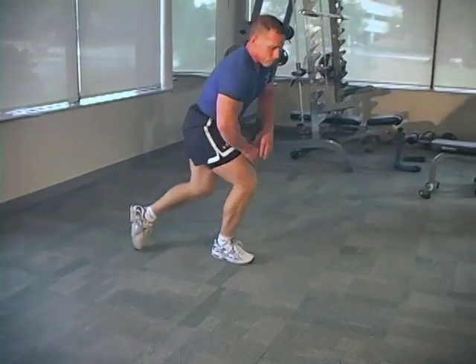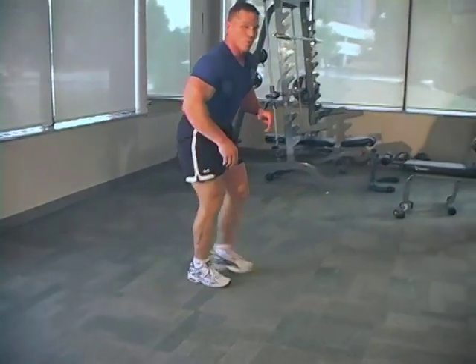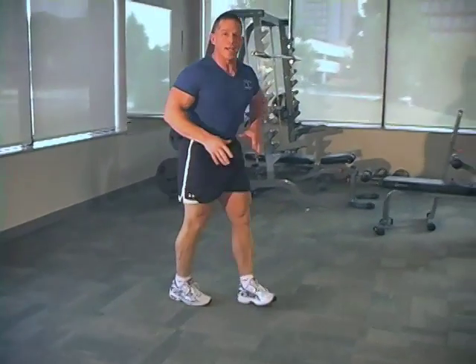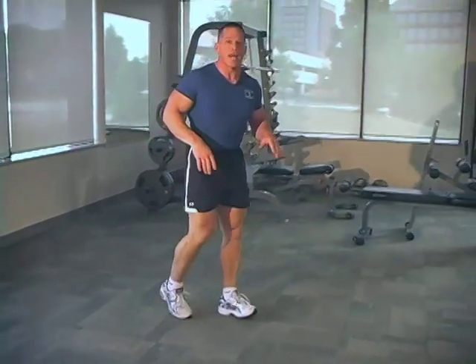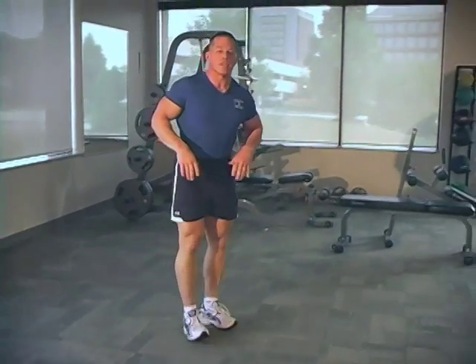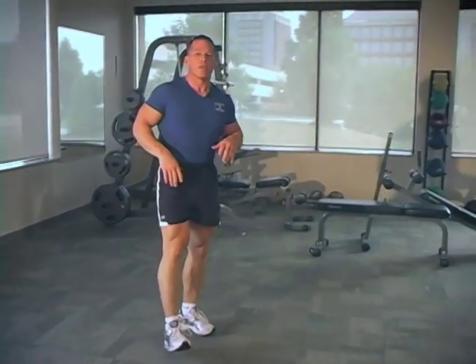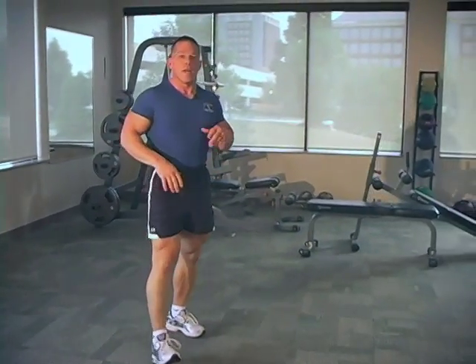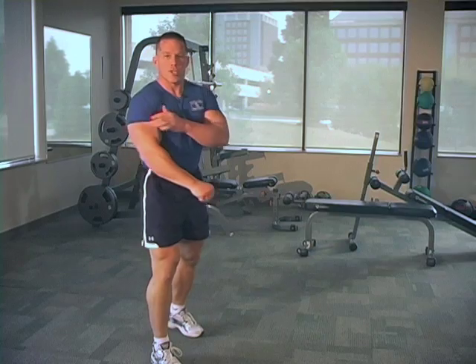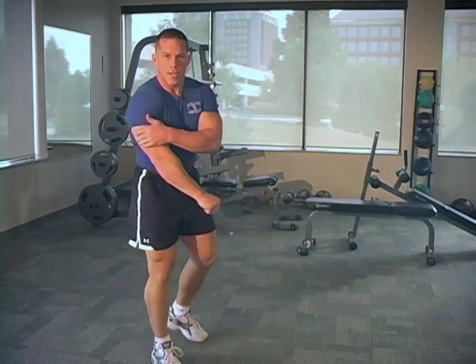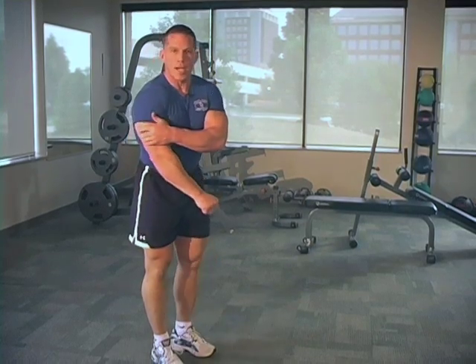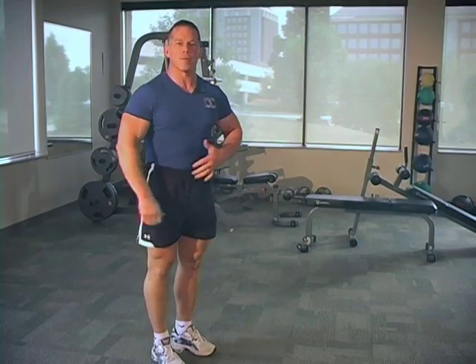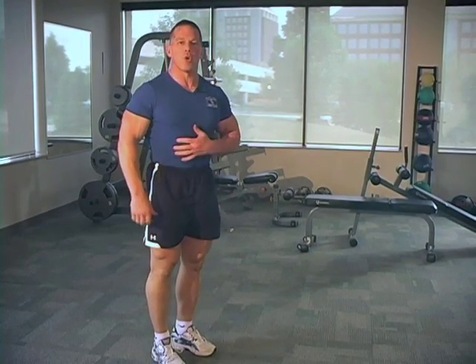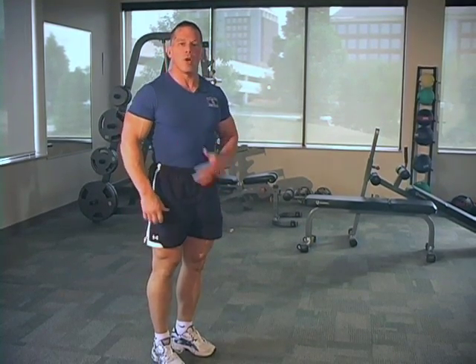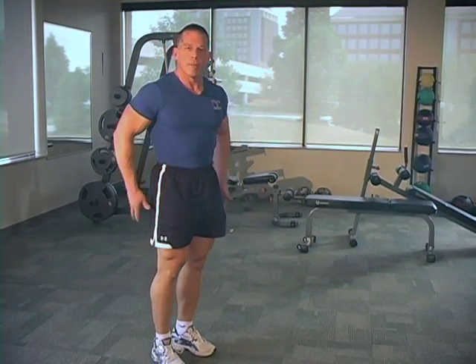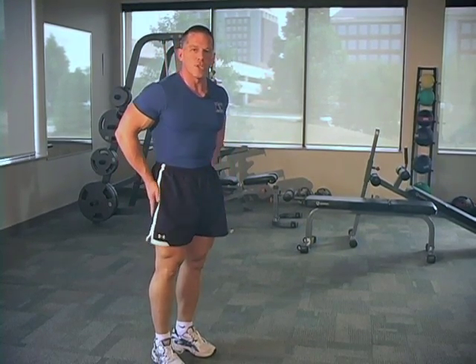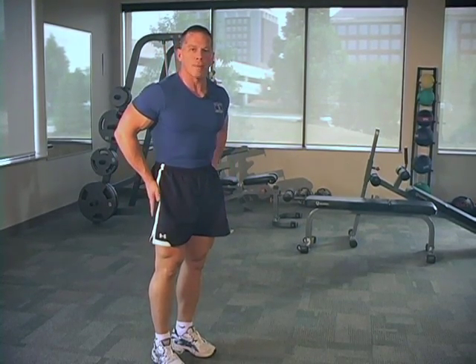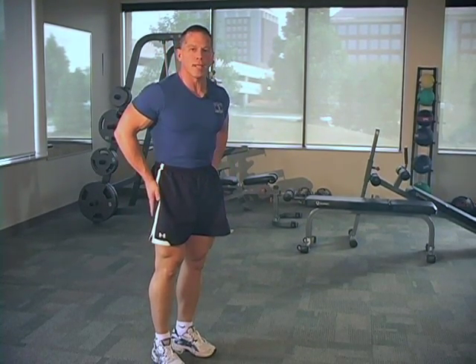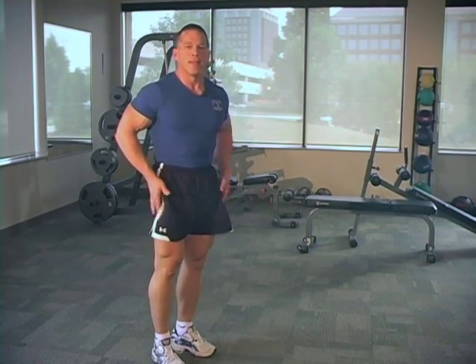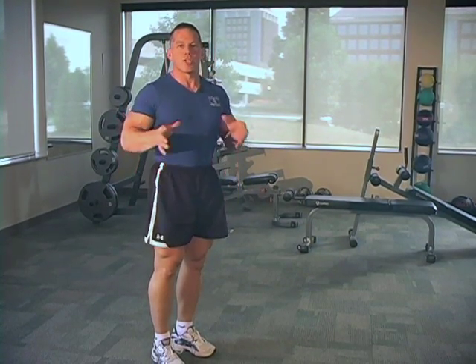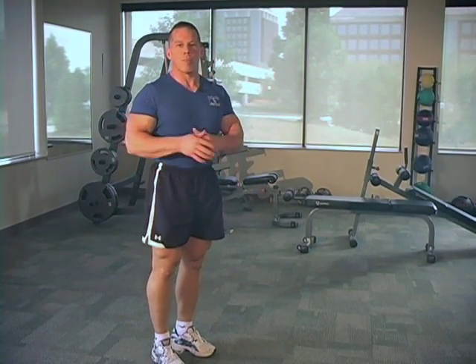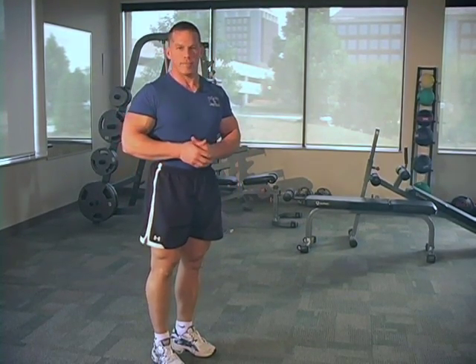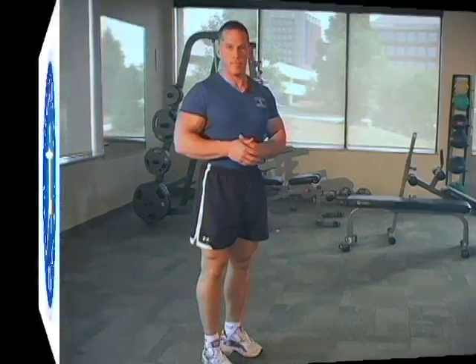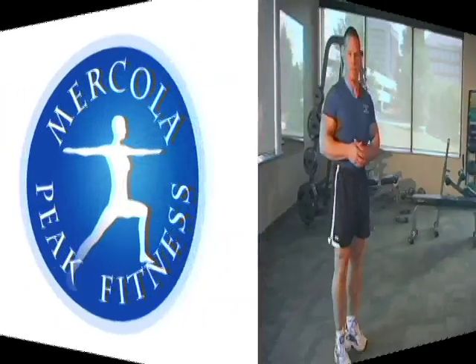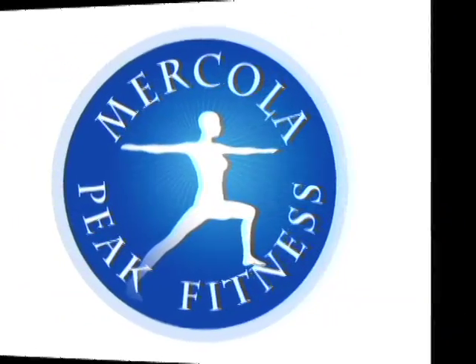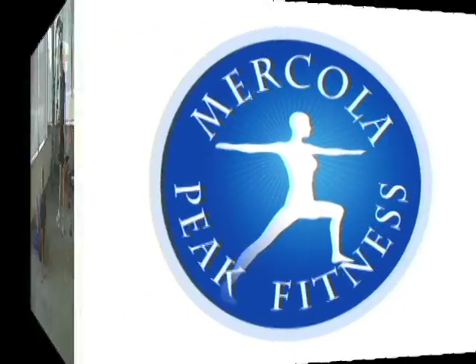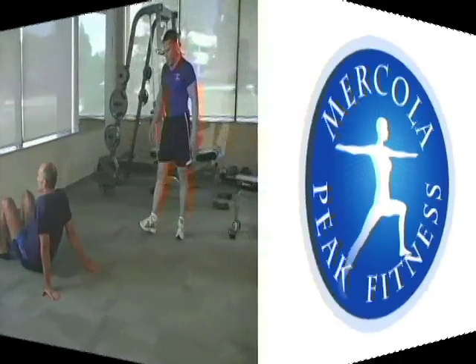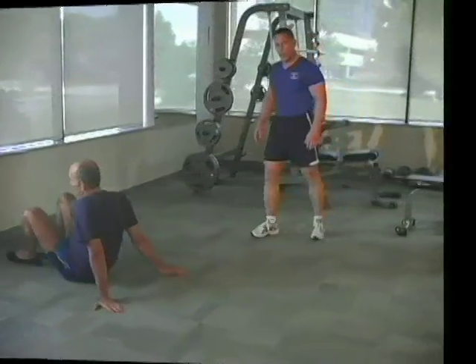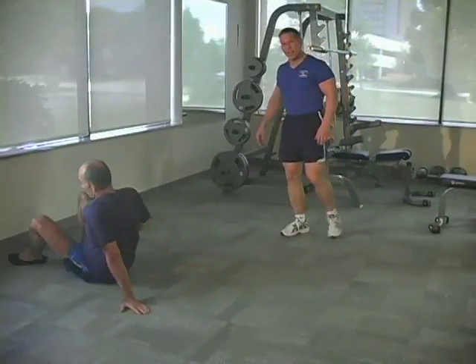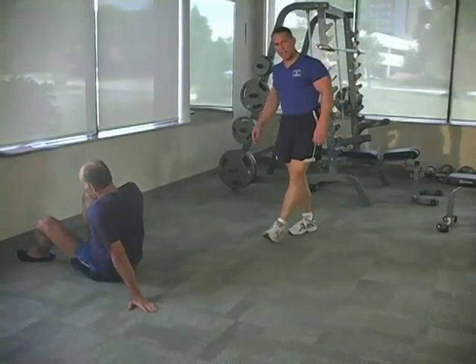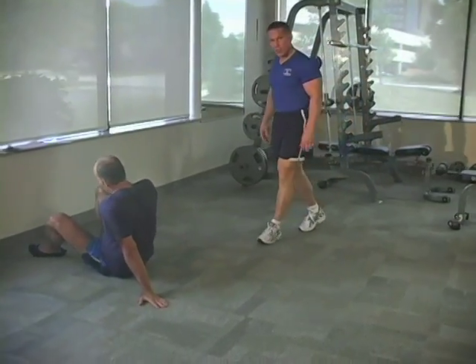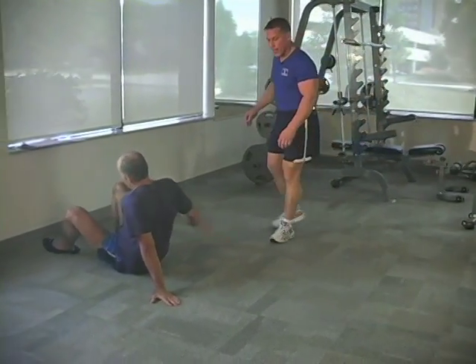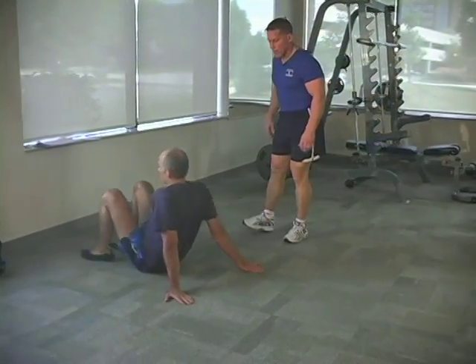It's a great exercise. It hits your triceps, your core, your buns and your hamstrings. It's the crab walk. Doc's going to demonstrate the exercise.